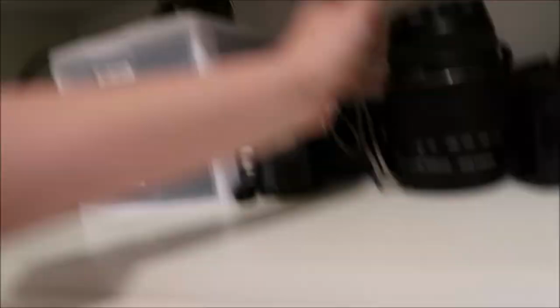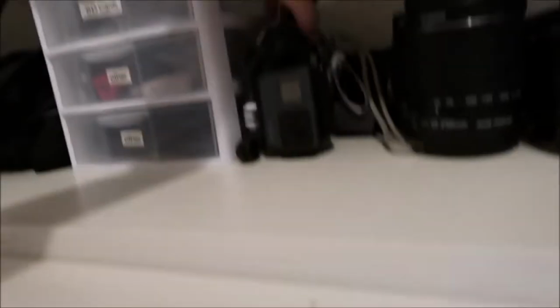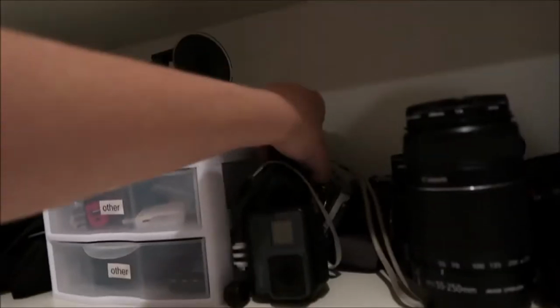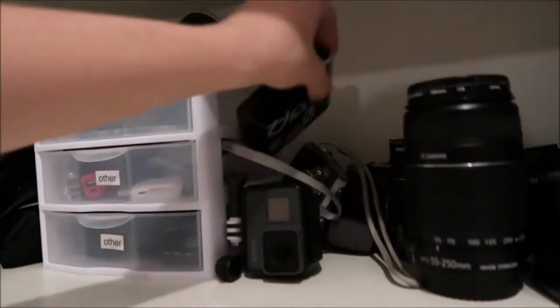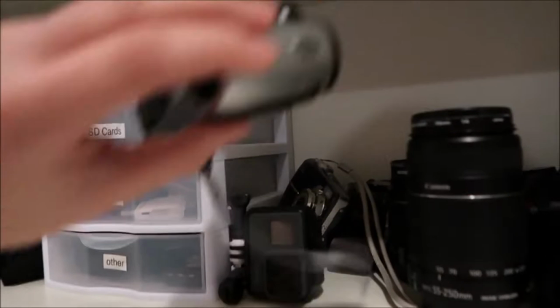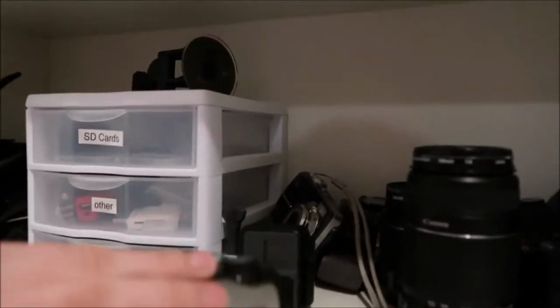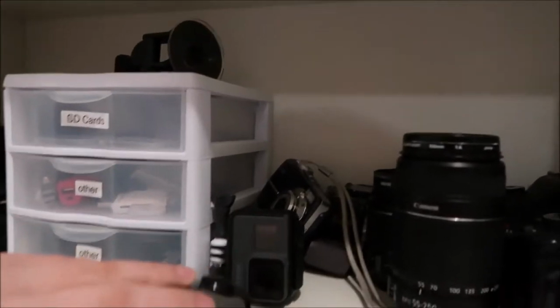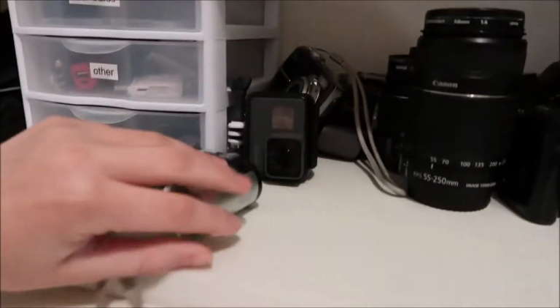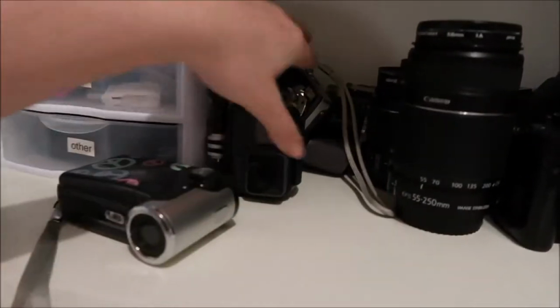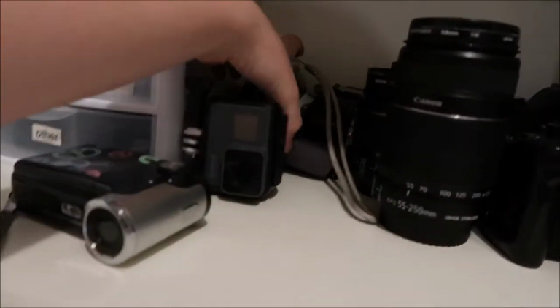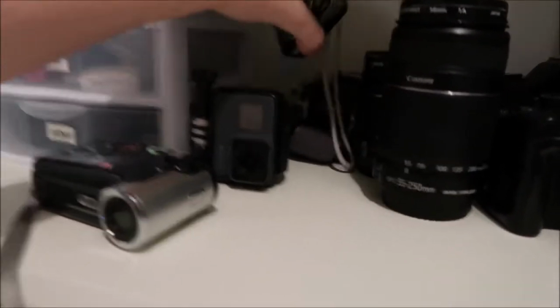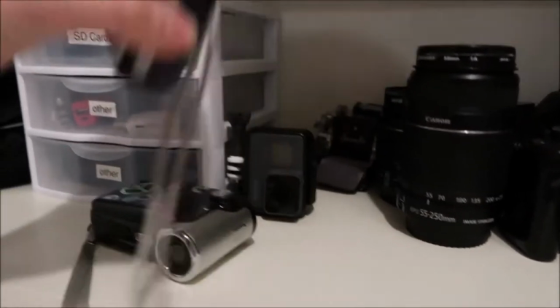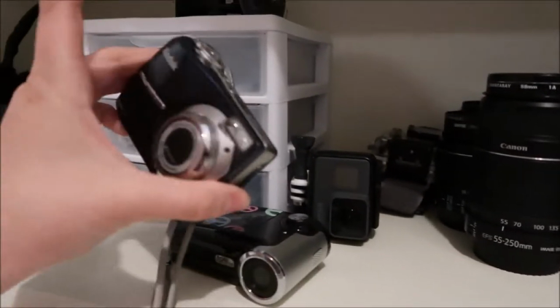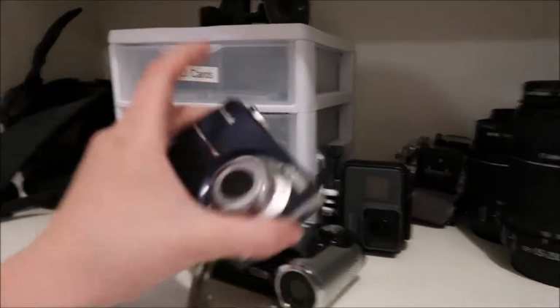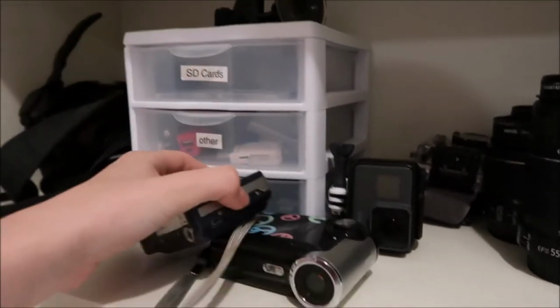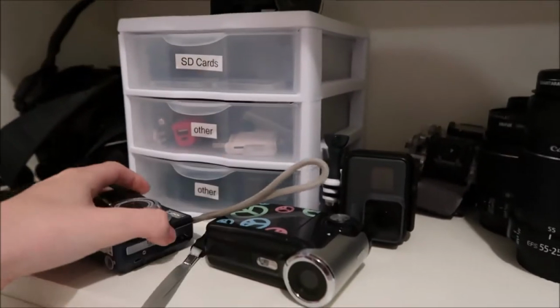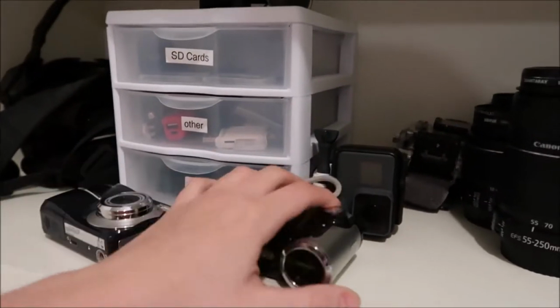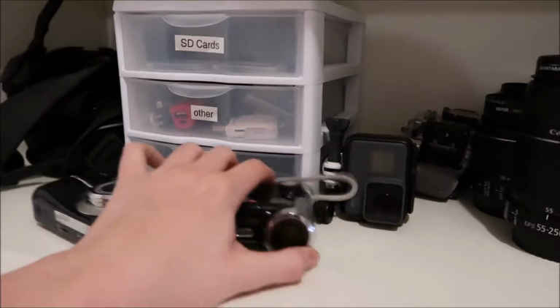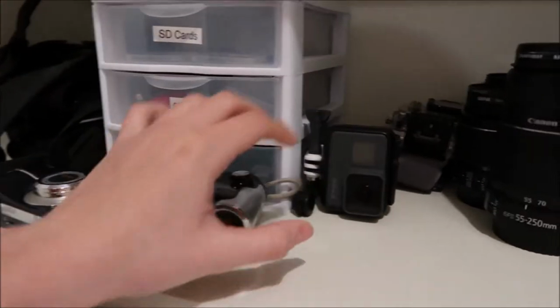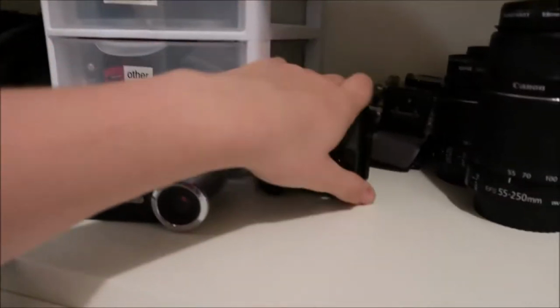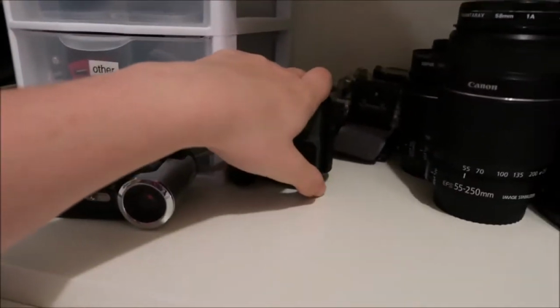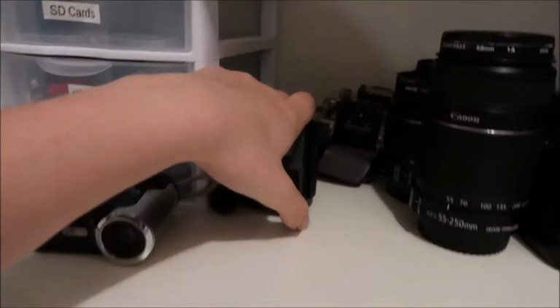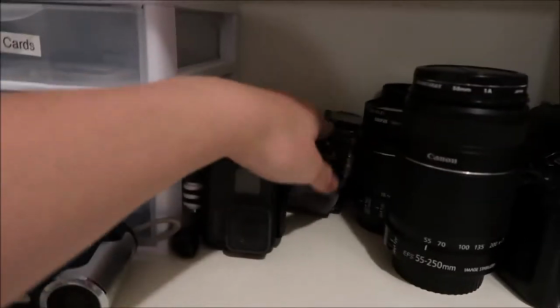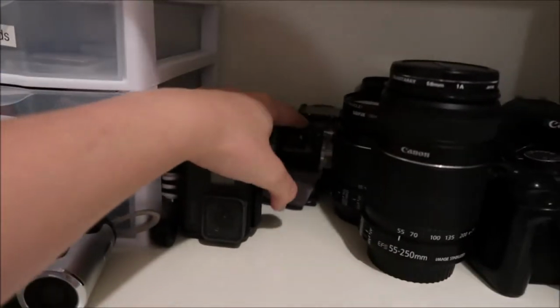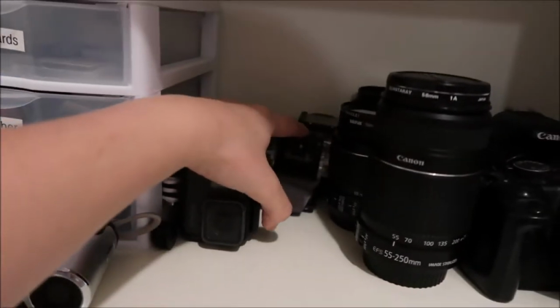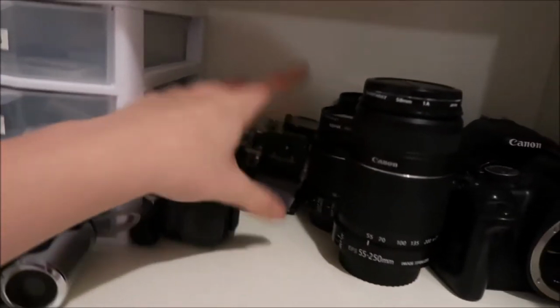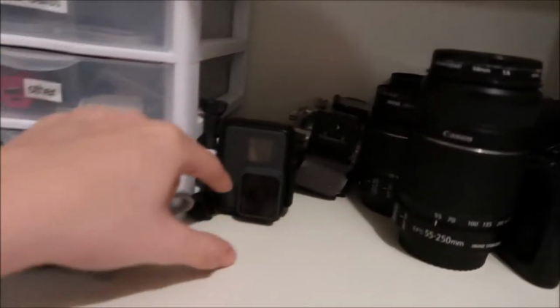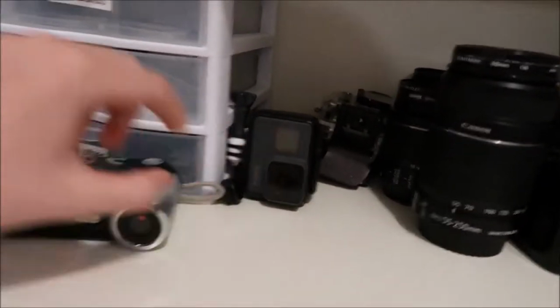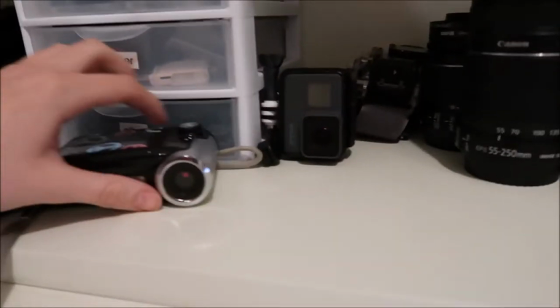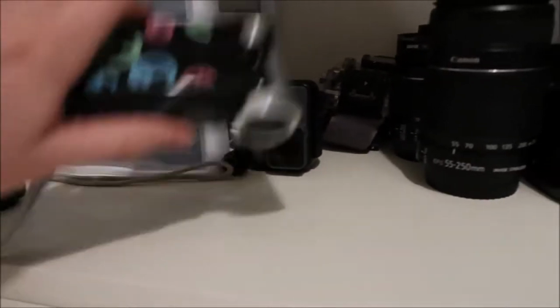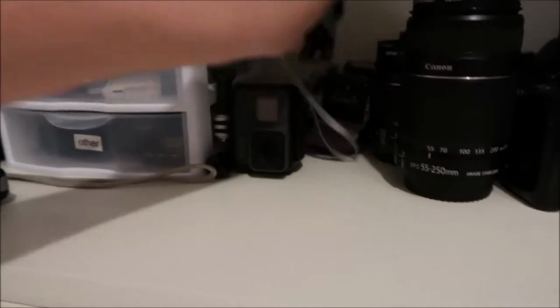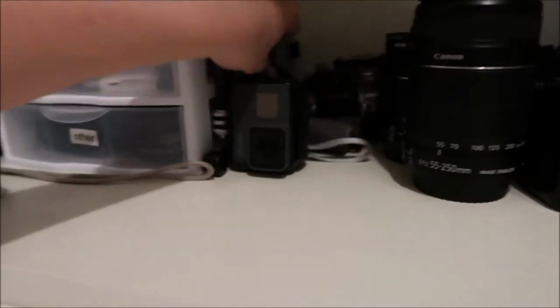I also have my other extra cameras in here. So I have an older video camera, an older Kodak point-and-shoot, and then I have two GoPros — the Hero 3 Plus and the Hero 5.